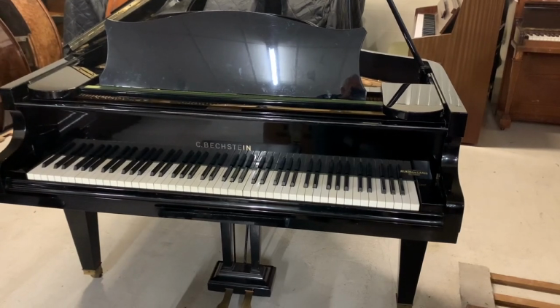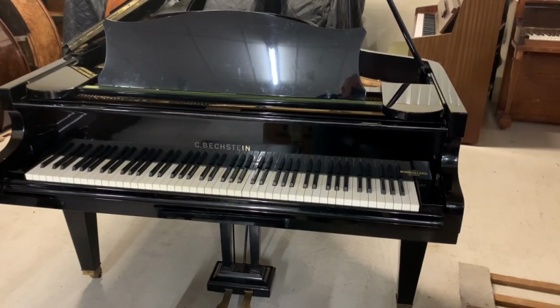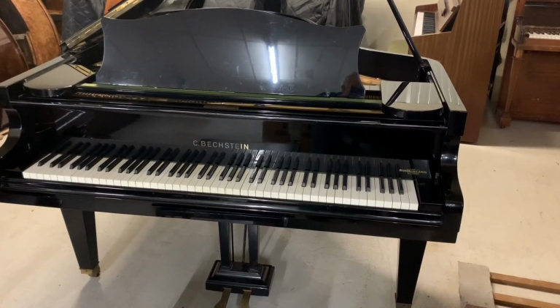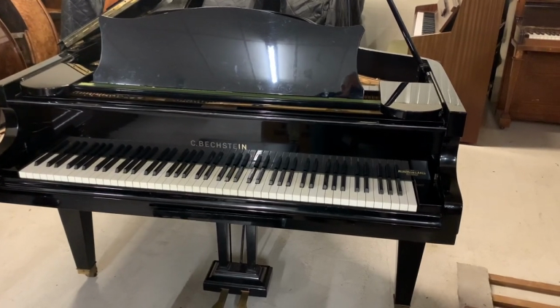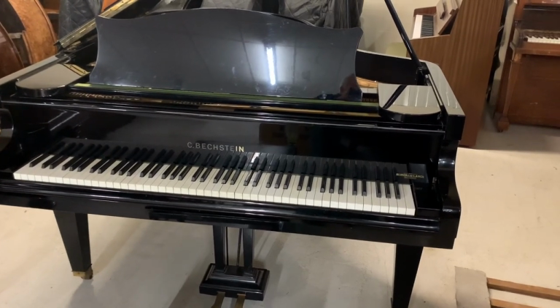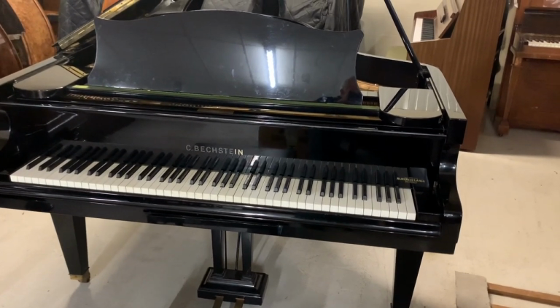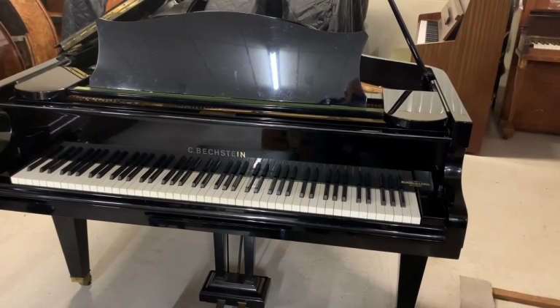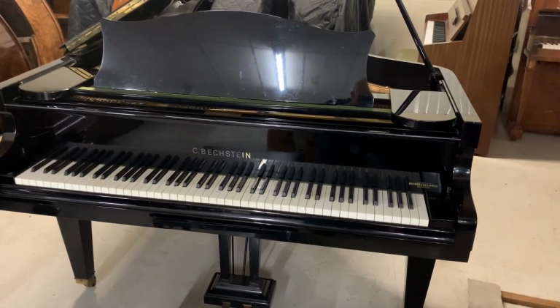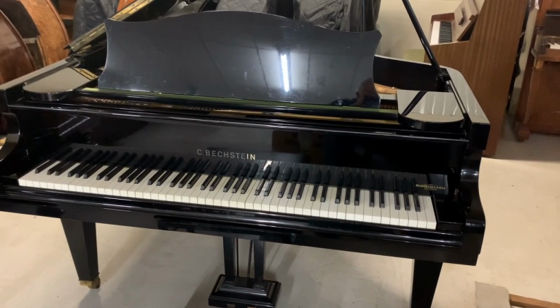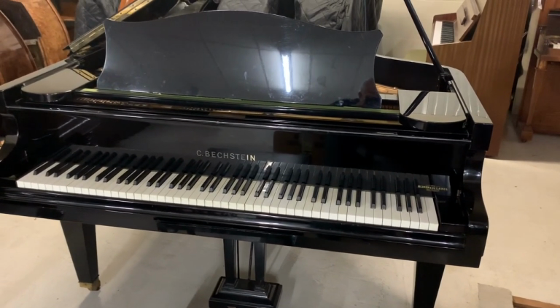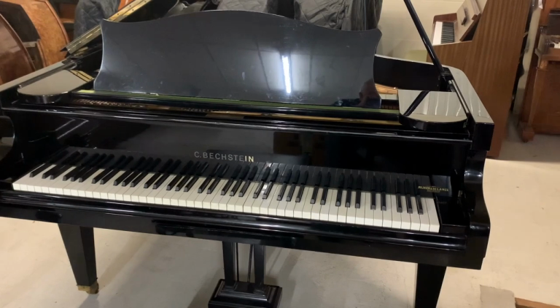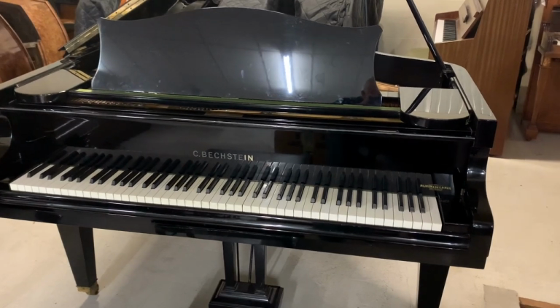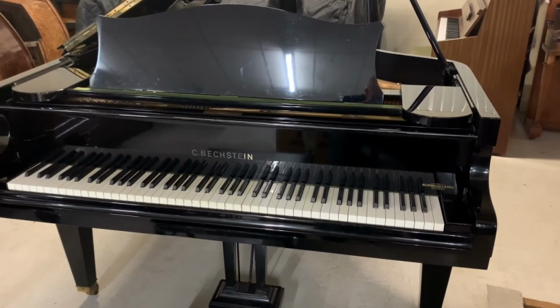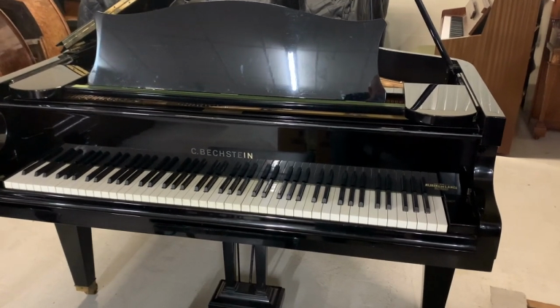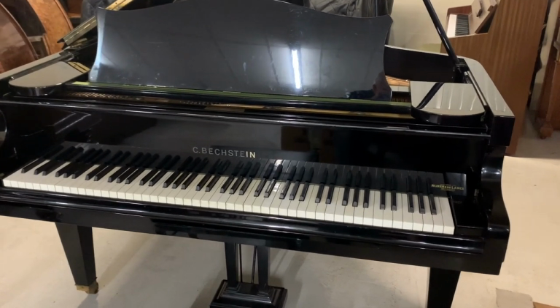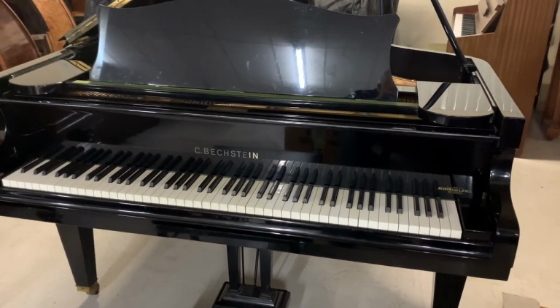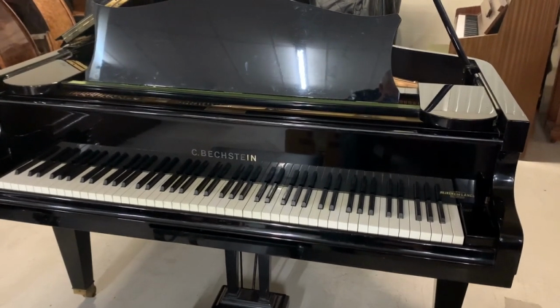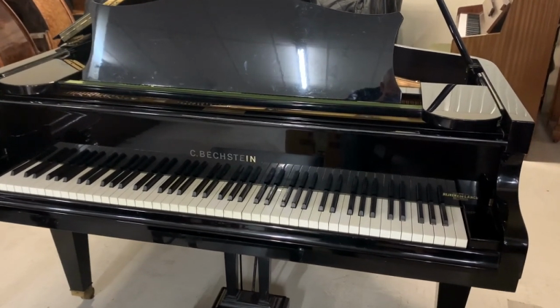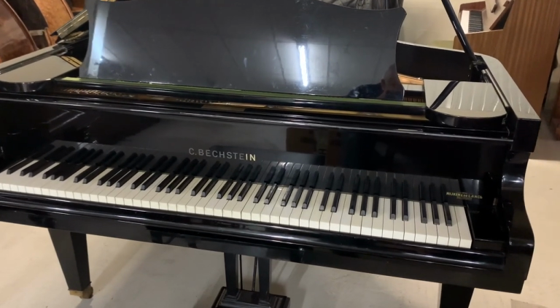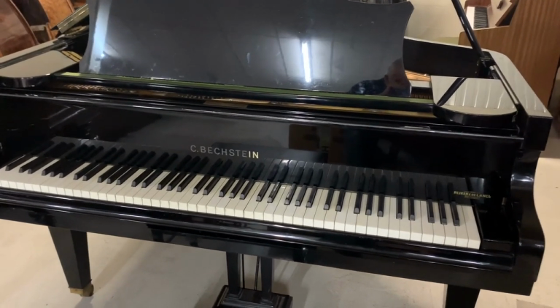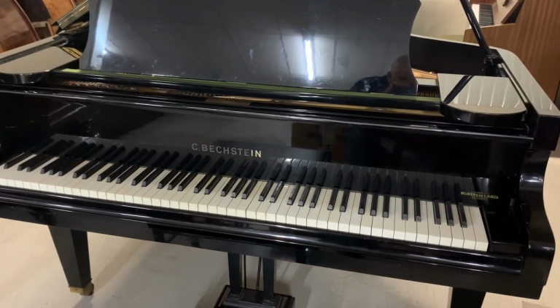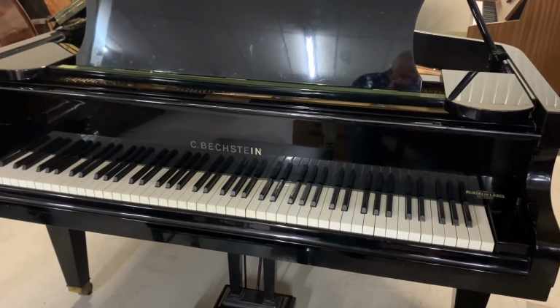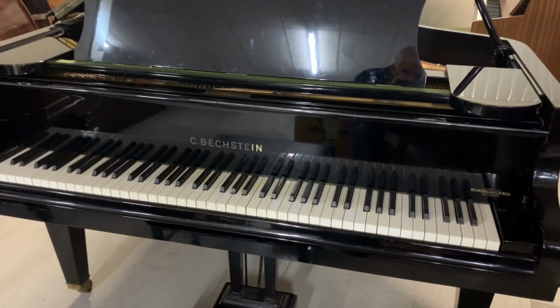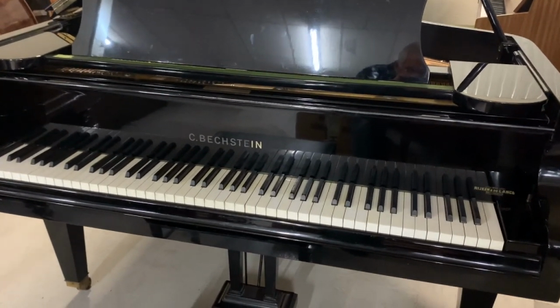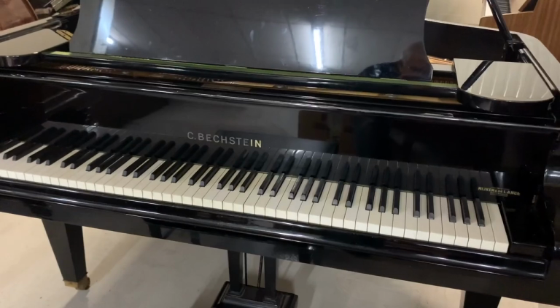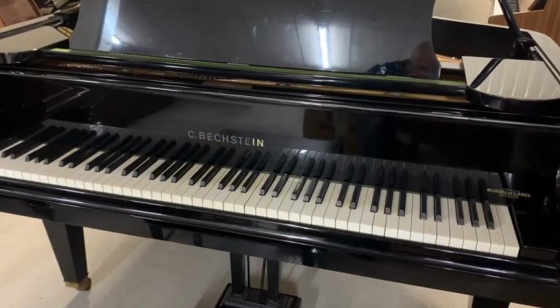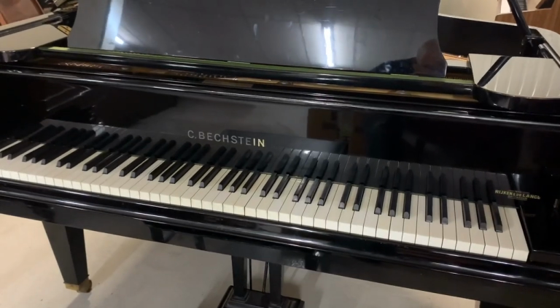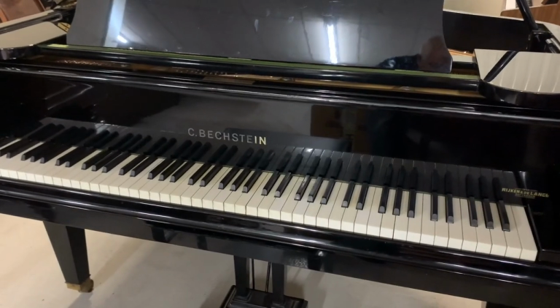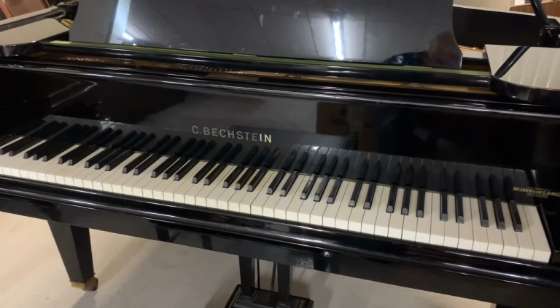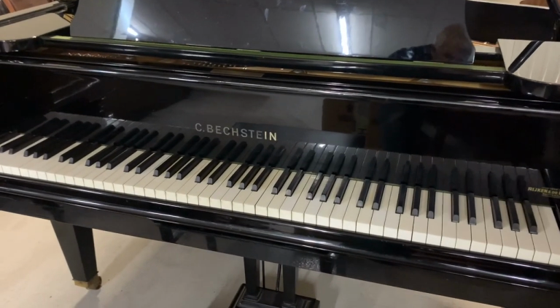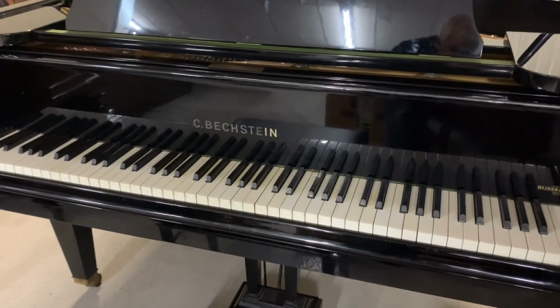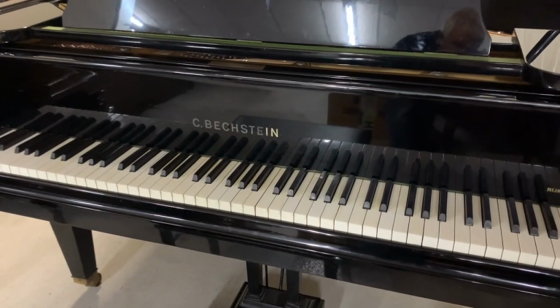Hello. This is a Bechstein Model M Grand Piano made in 1964, 180 centimeters long — that's five foot ten and a half inches — the same length as the Steinway Model O and certainly the same quality.